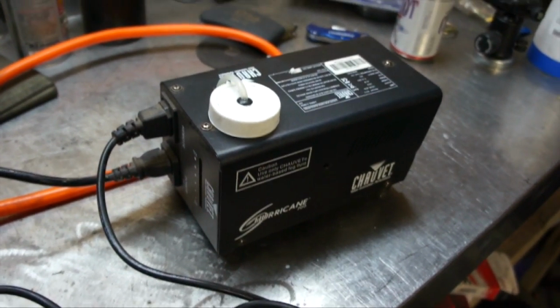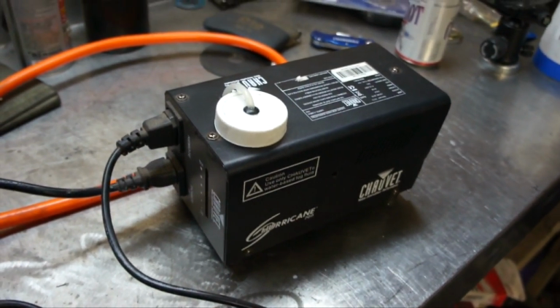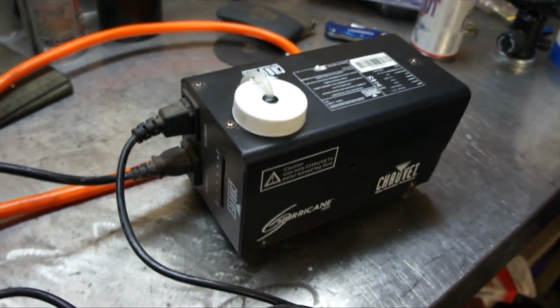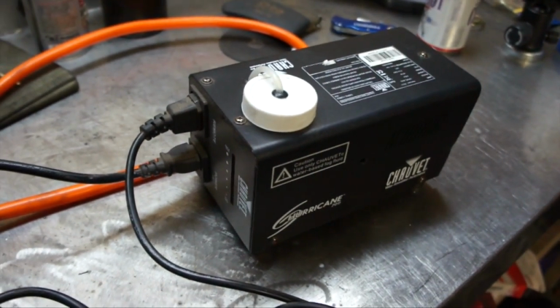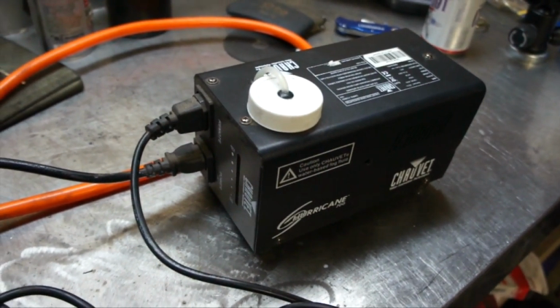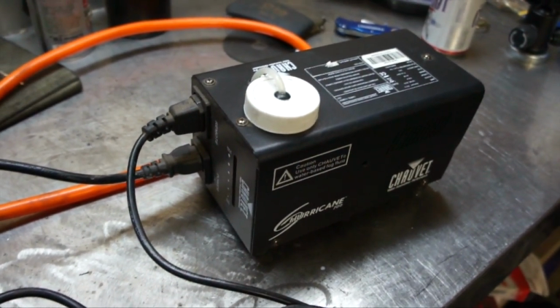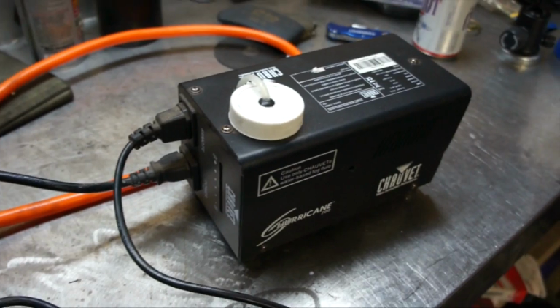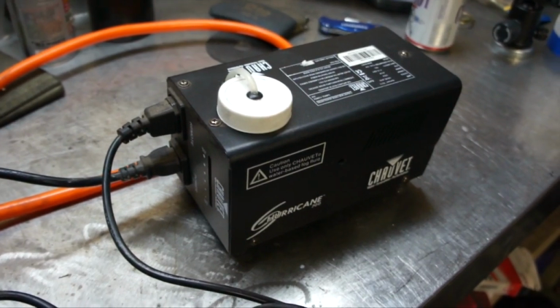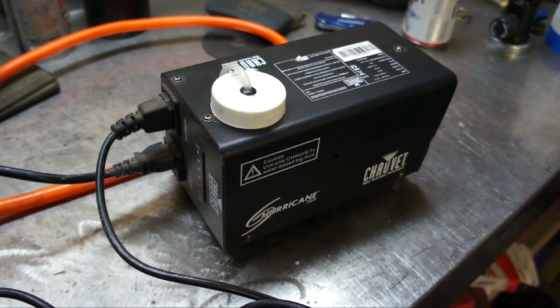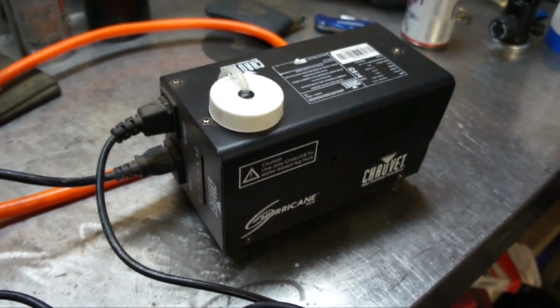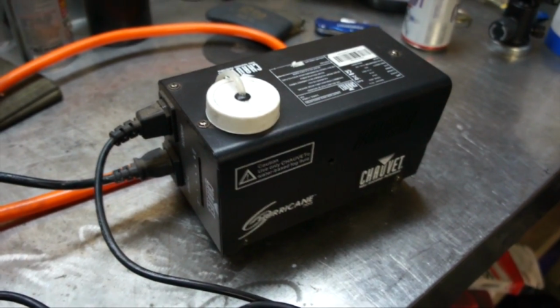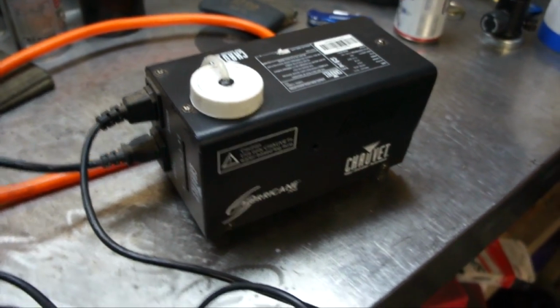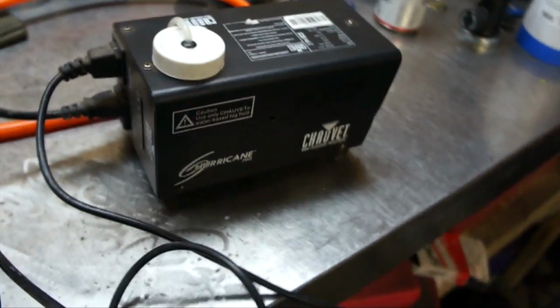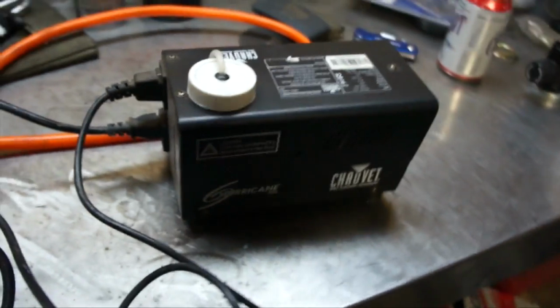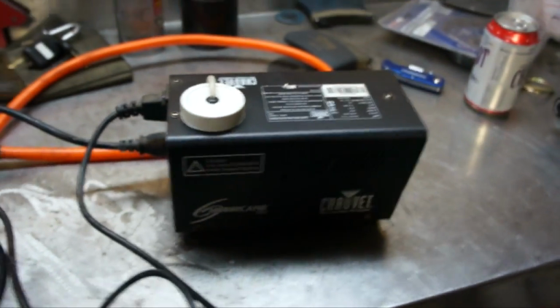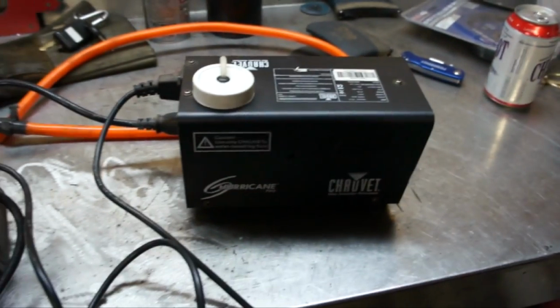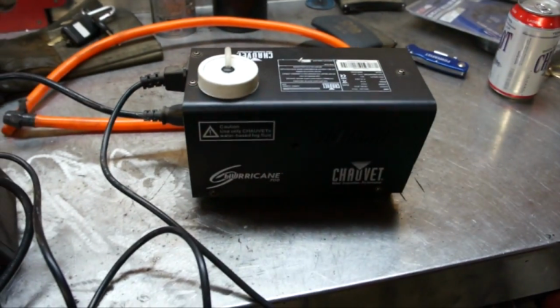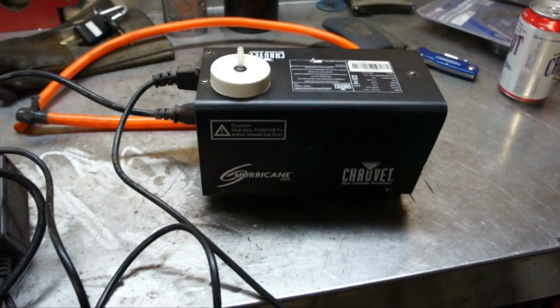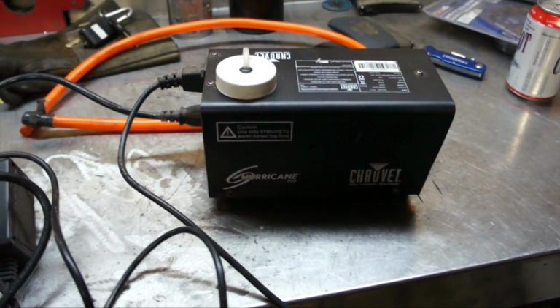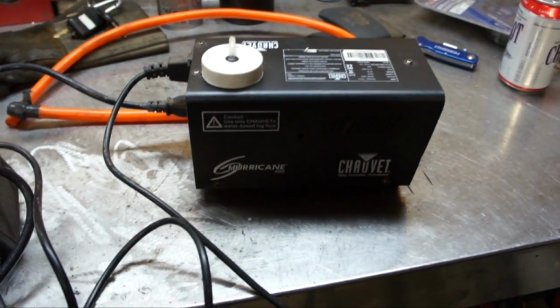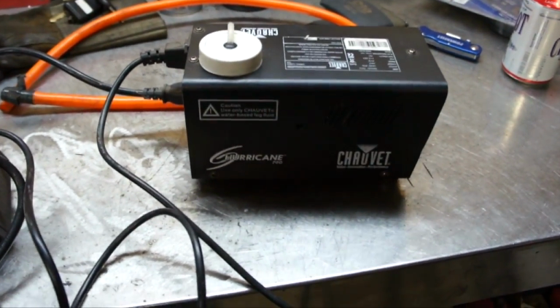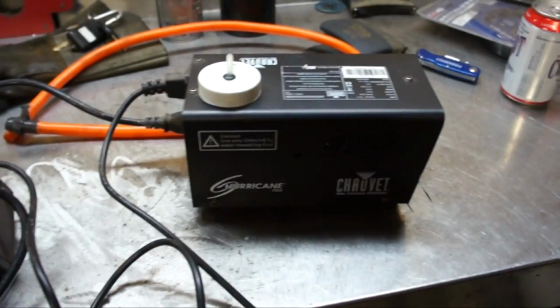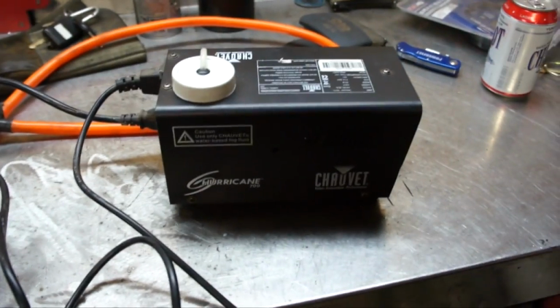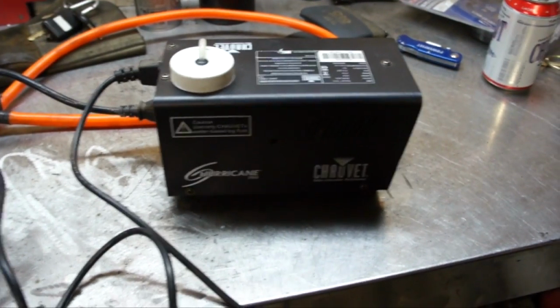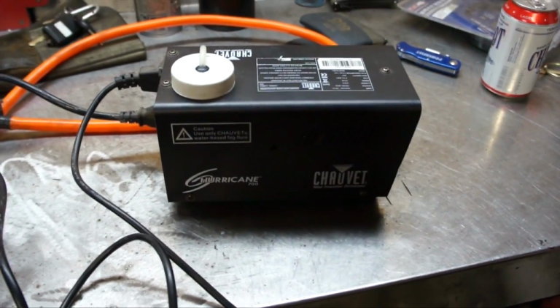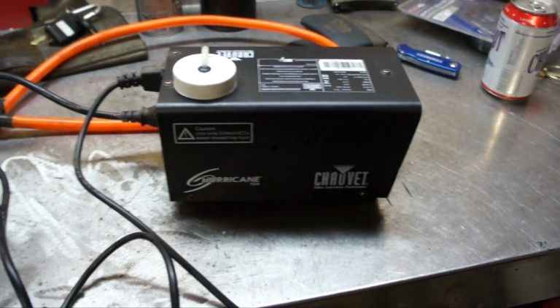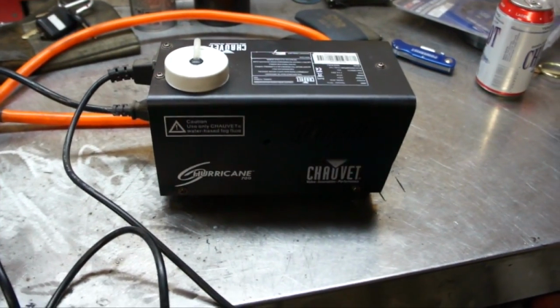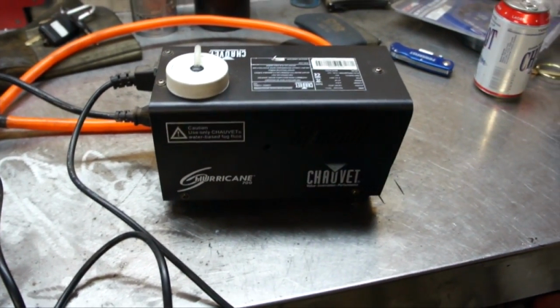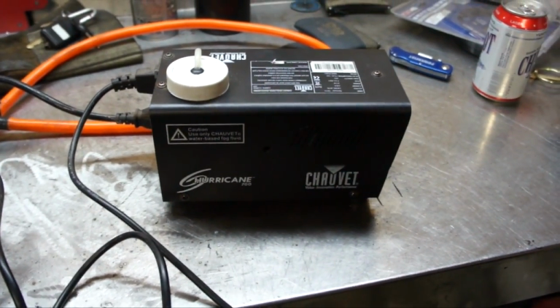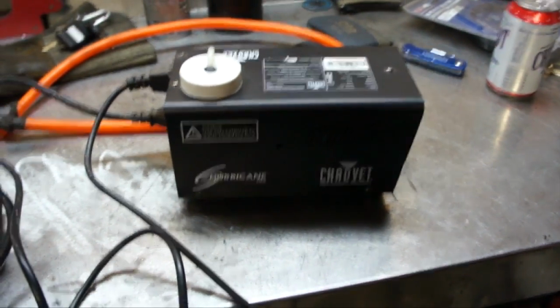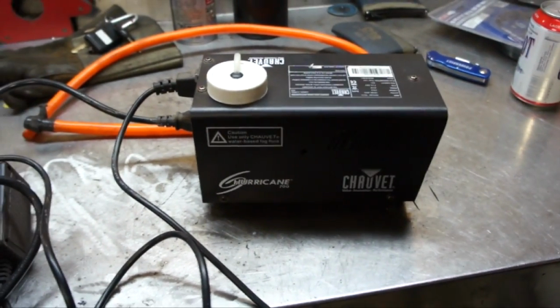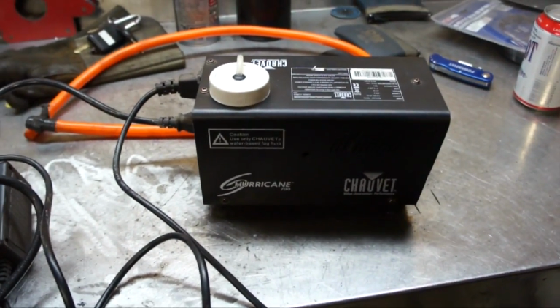I've used this in previous videos on my BMW and on Jeeps, and I've never had an issue of ruining the sensors. But as always, if you're going to go this route, use it at your own risk.